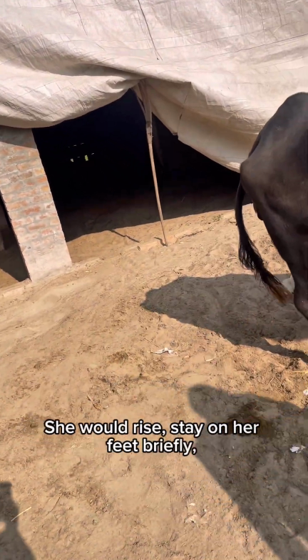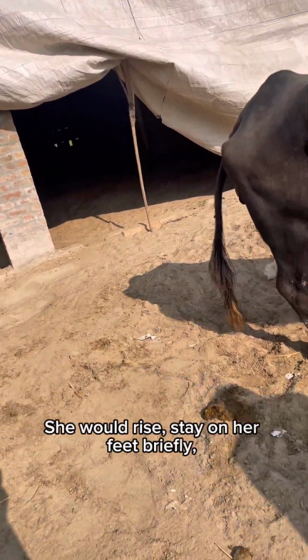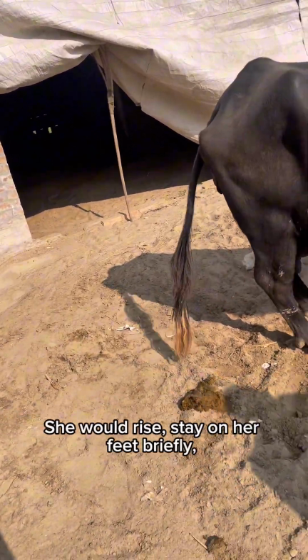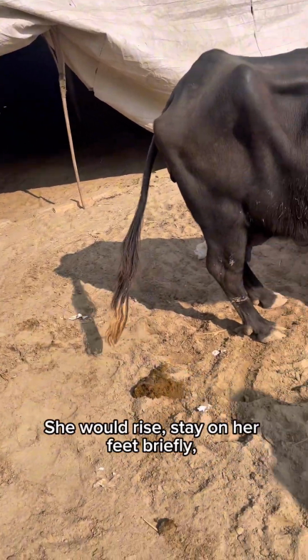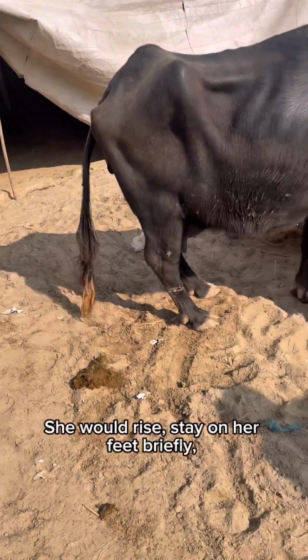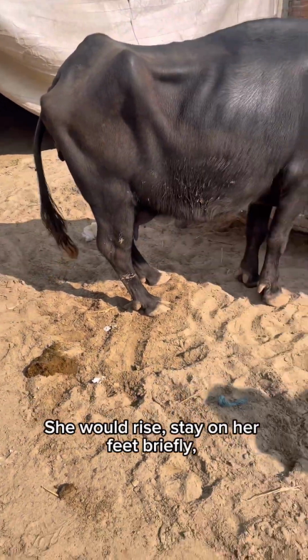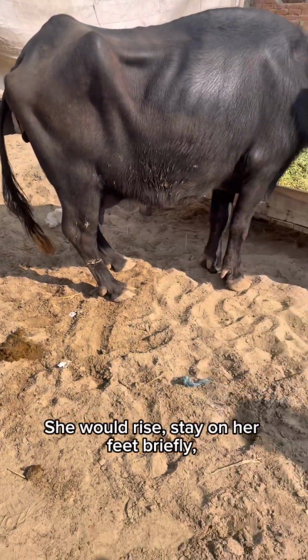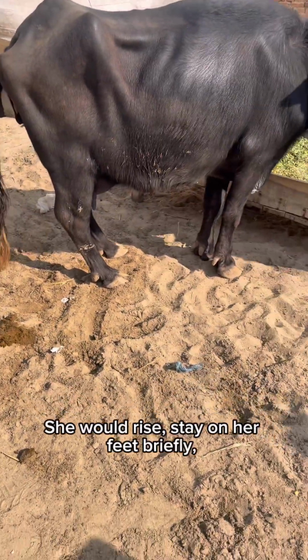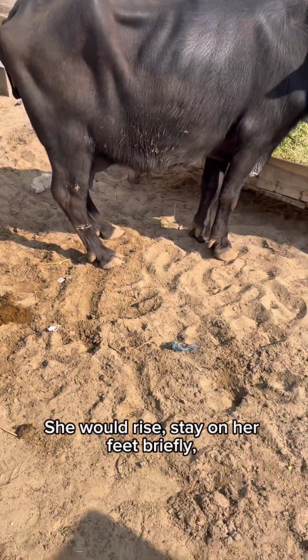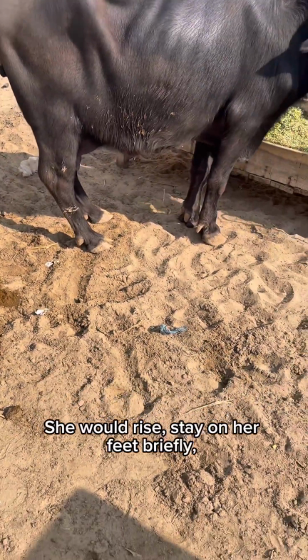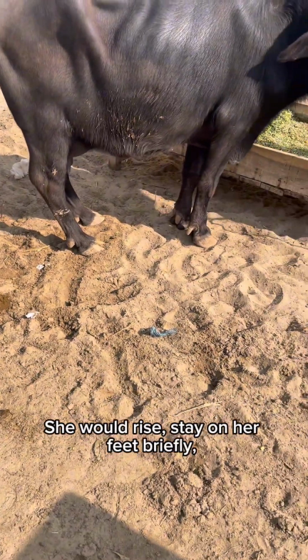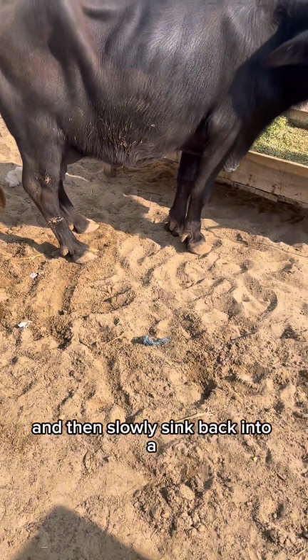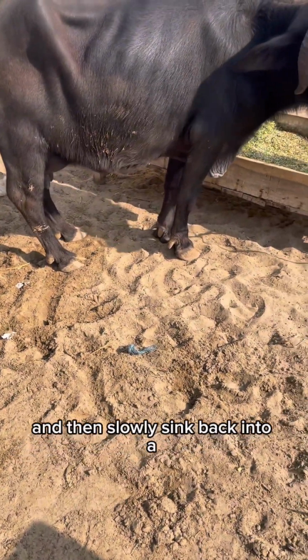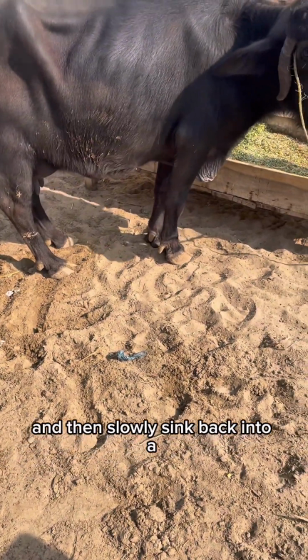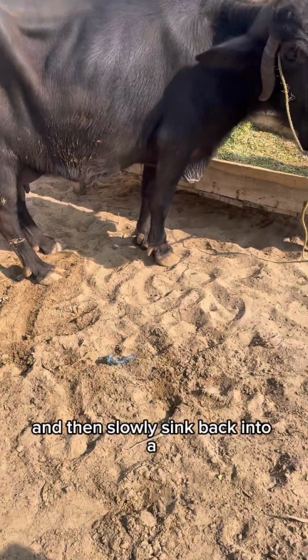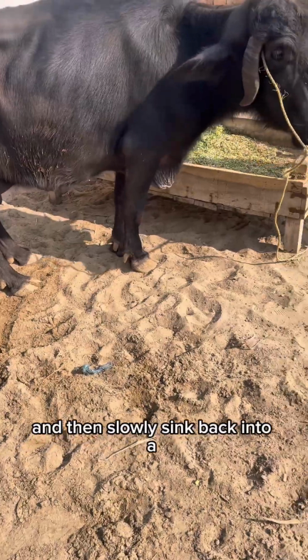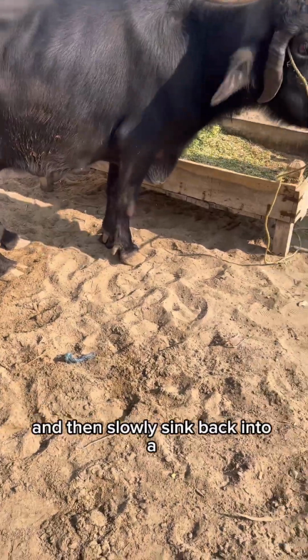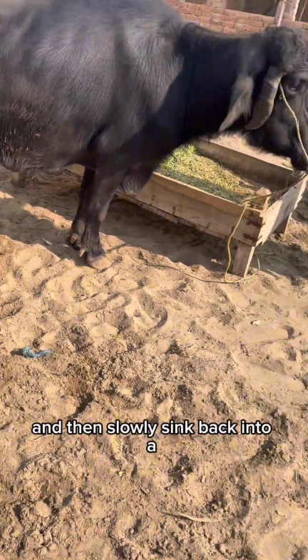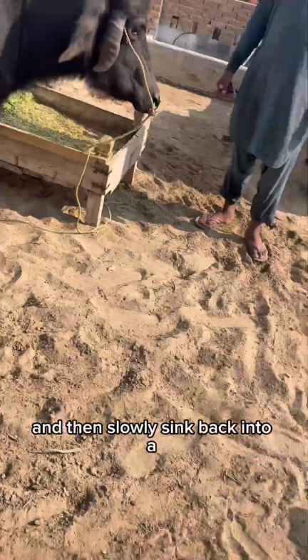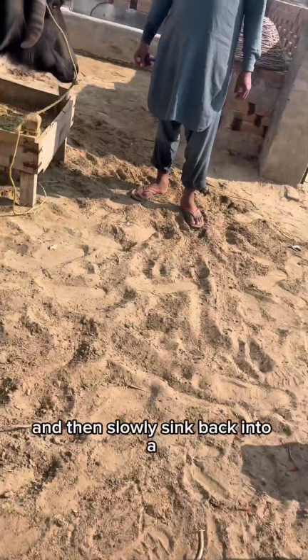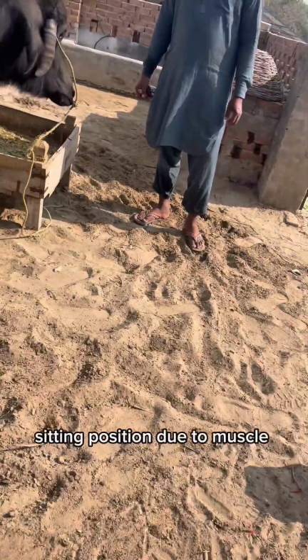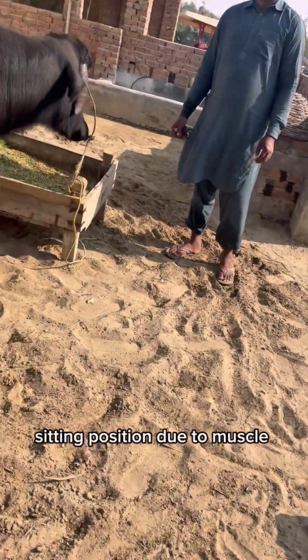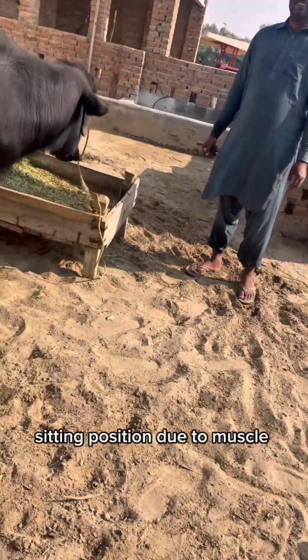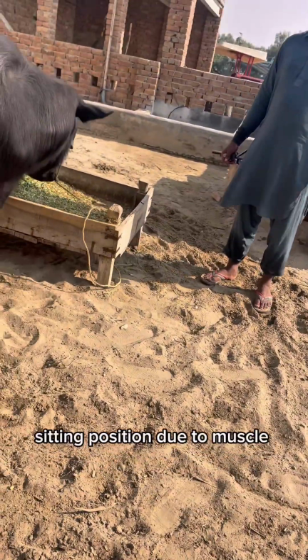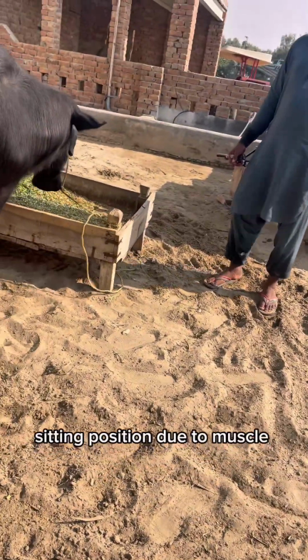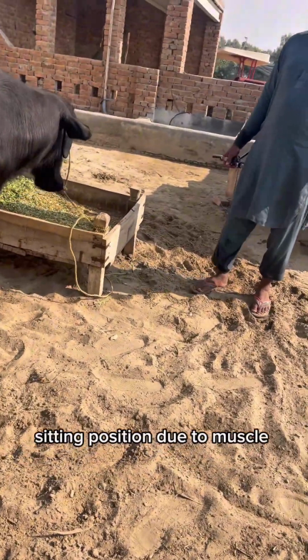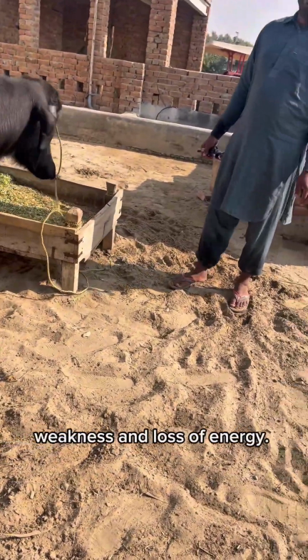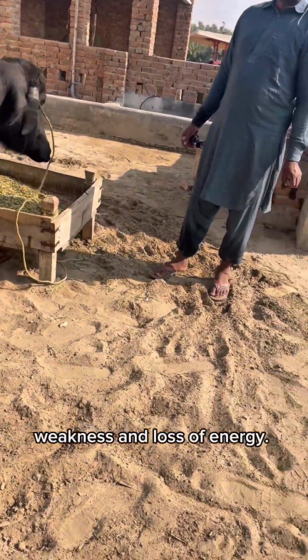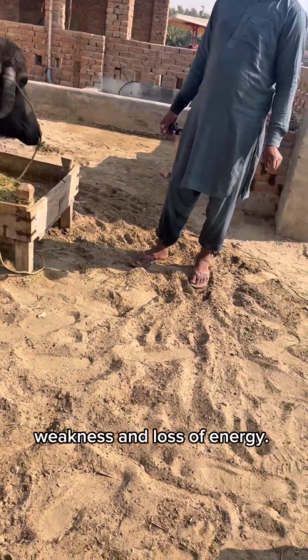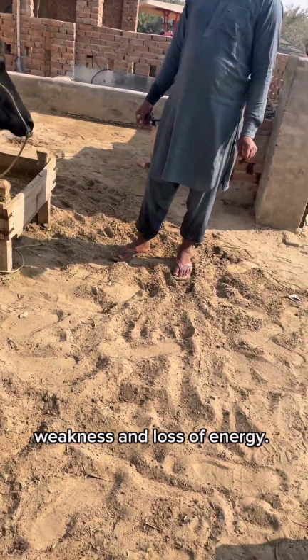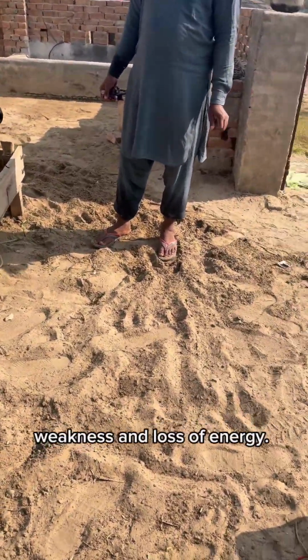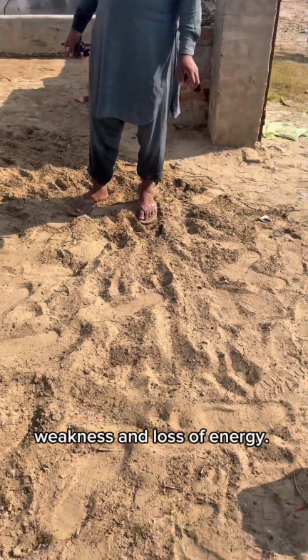She would rise, stay on her feet briefly, and then slowly sink back into a sitting position due to muscle weakness and loss of energy.